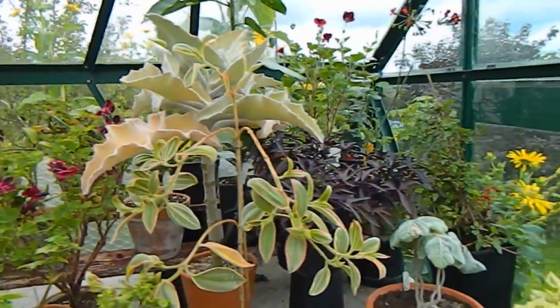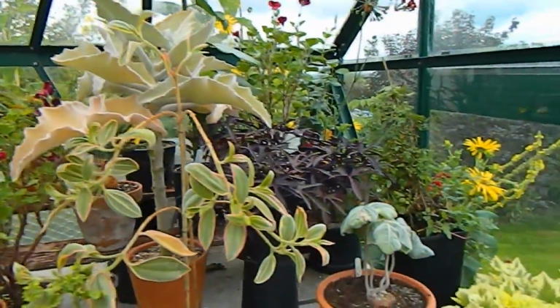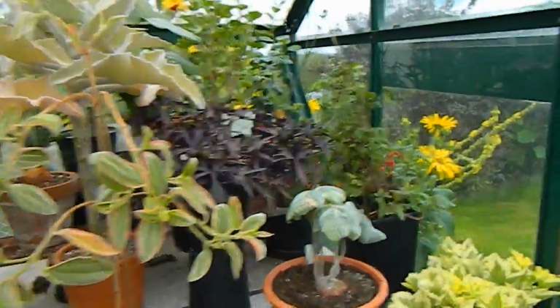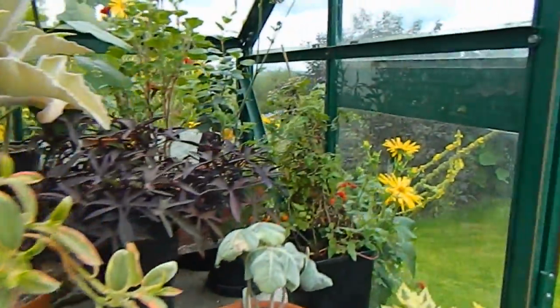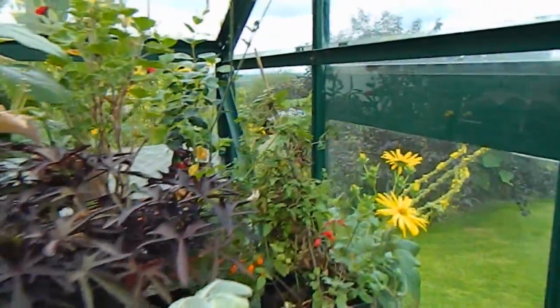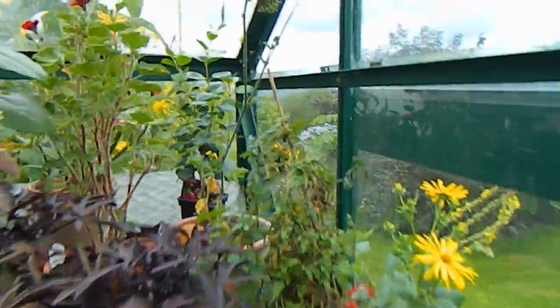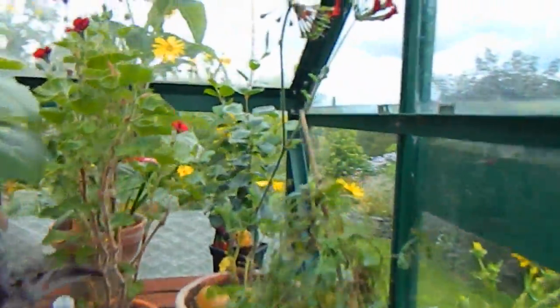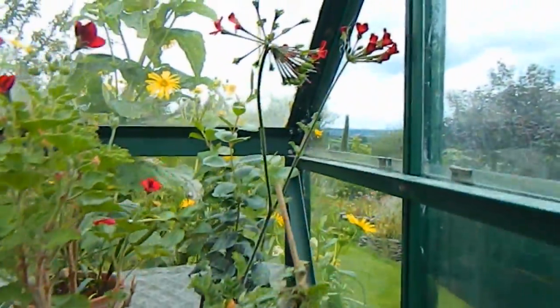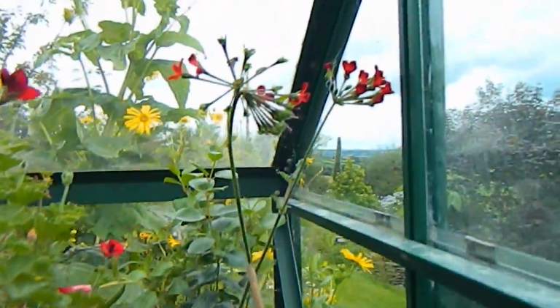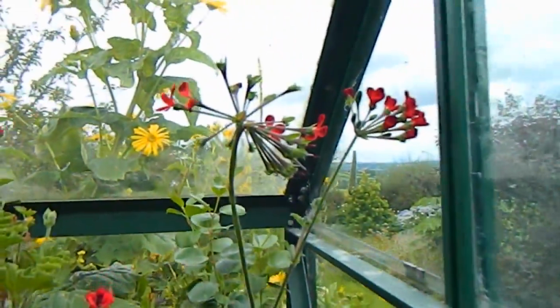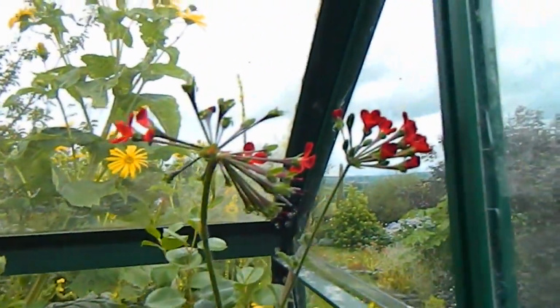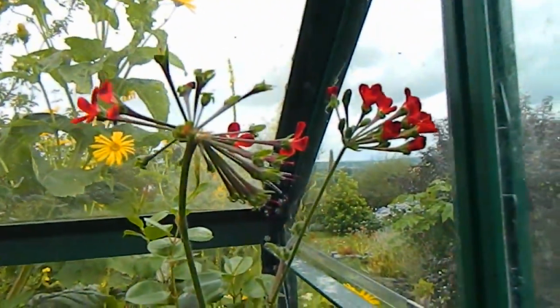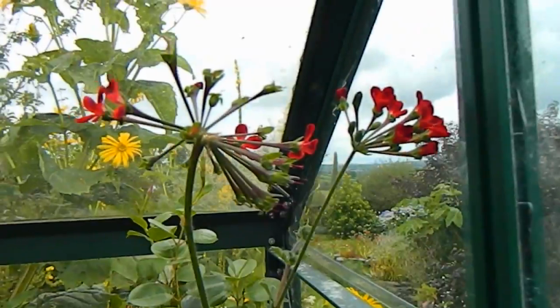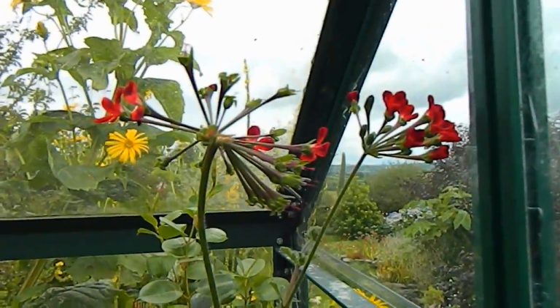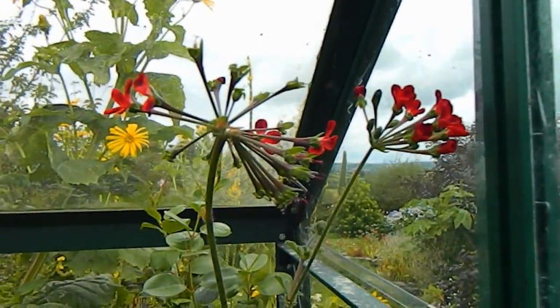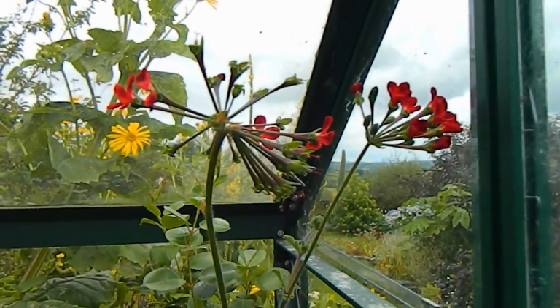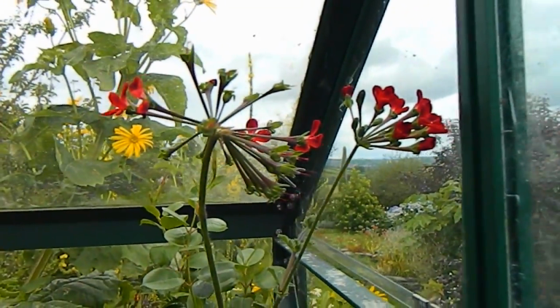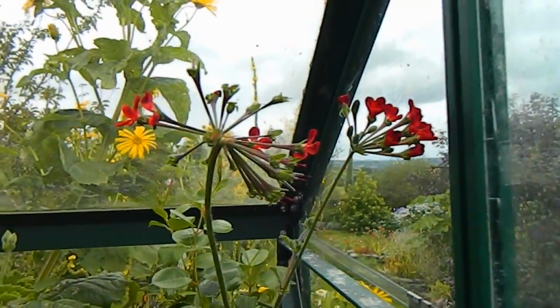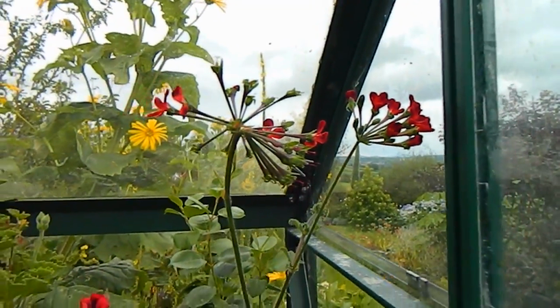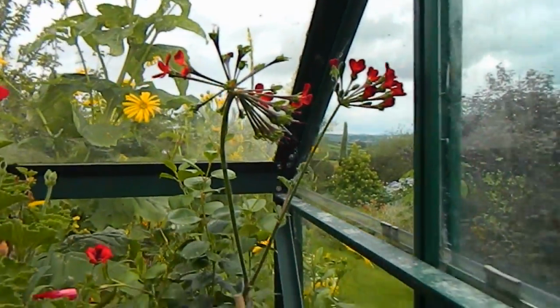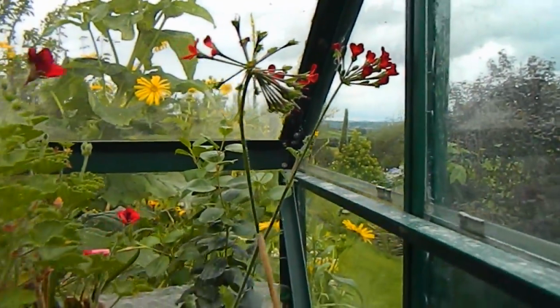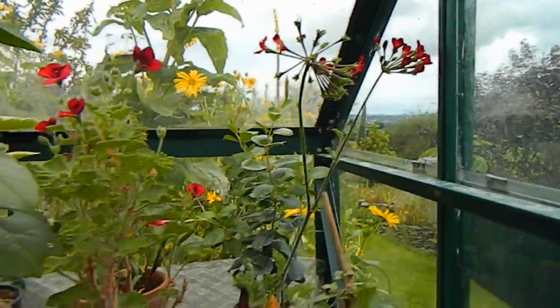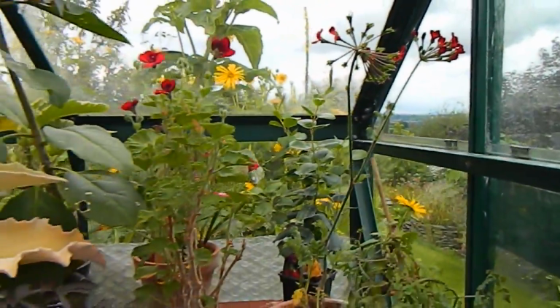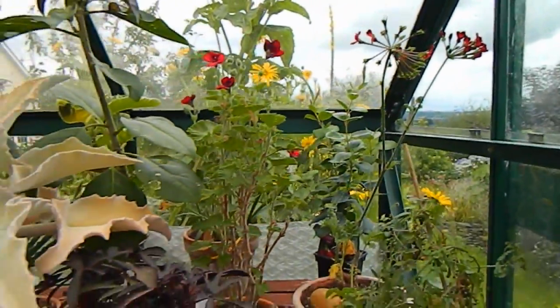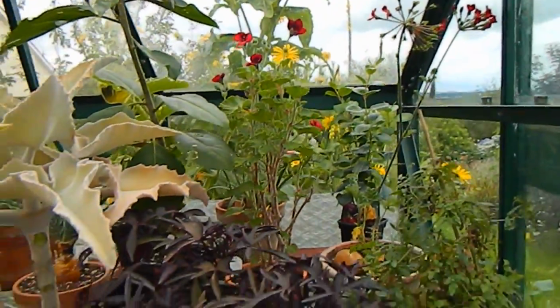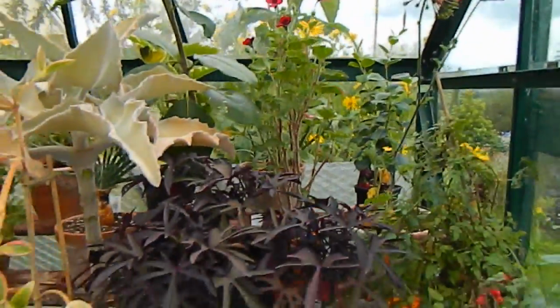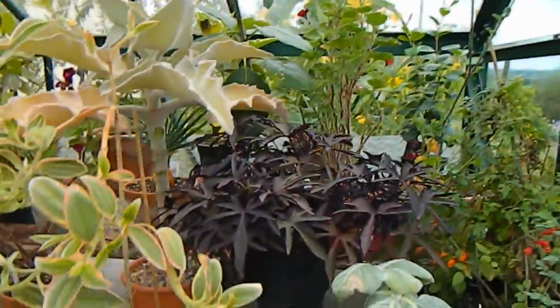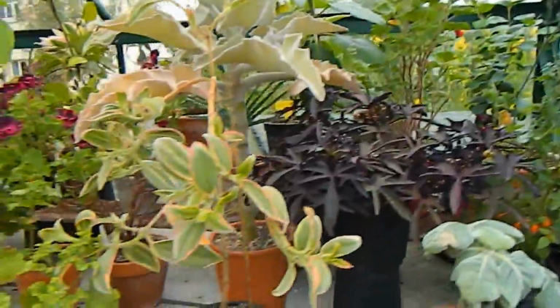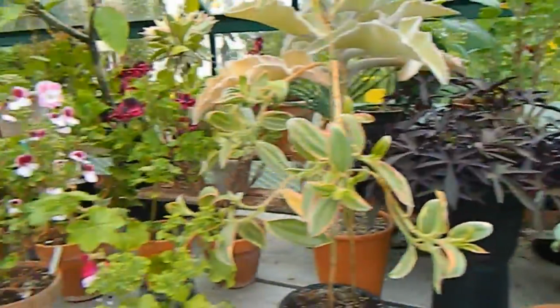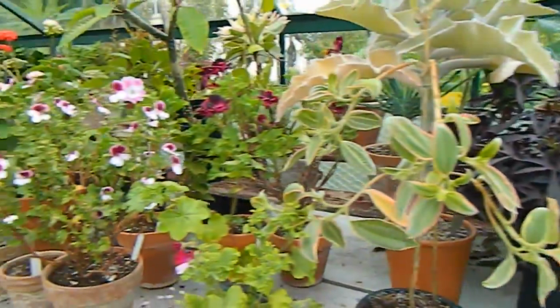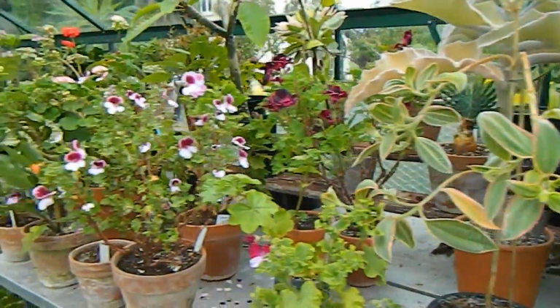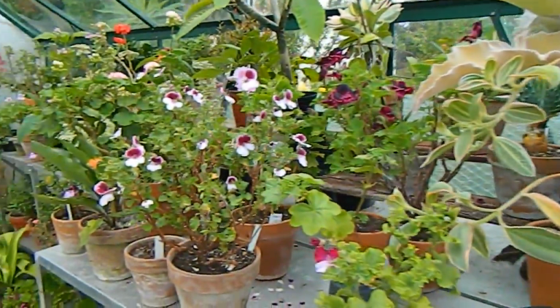The only one that I didn't disbud — is that the correct term for taking the flowers off? — is this one, Ardennes, and that's in flower now. A lot of them have come back into flower now, so that's nice.